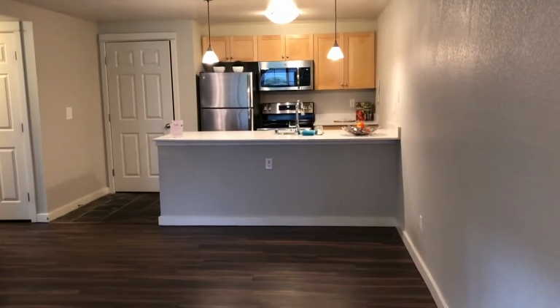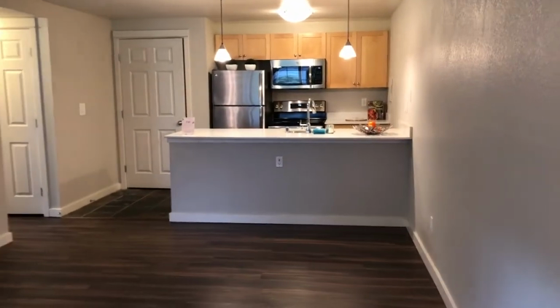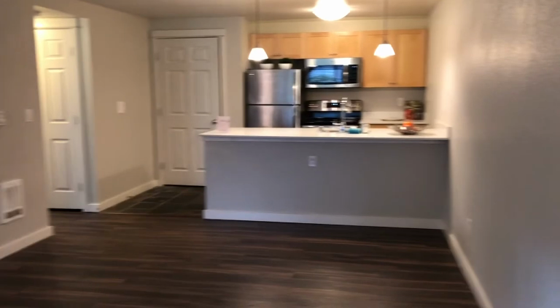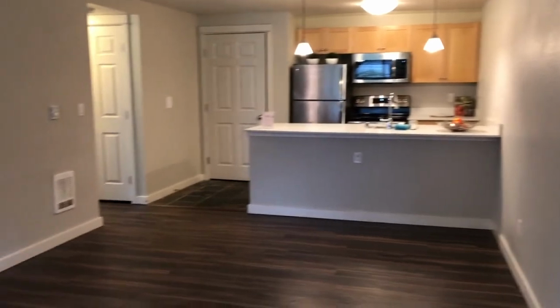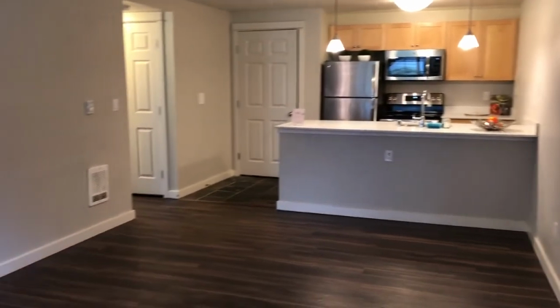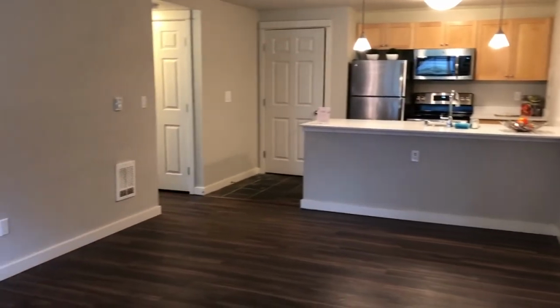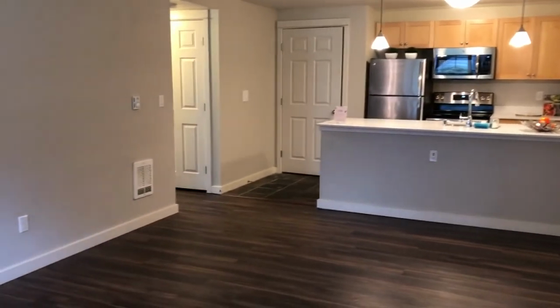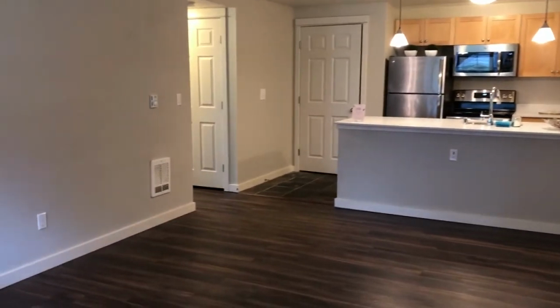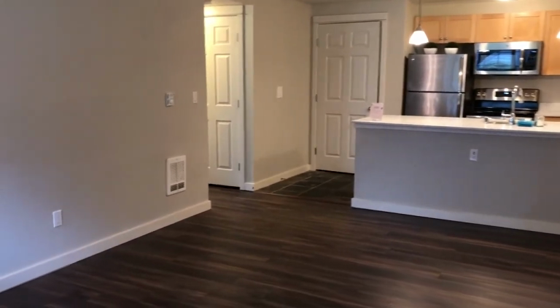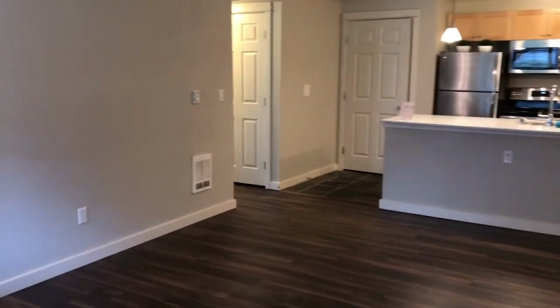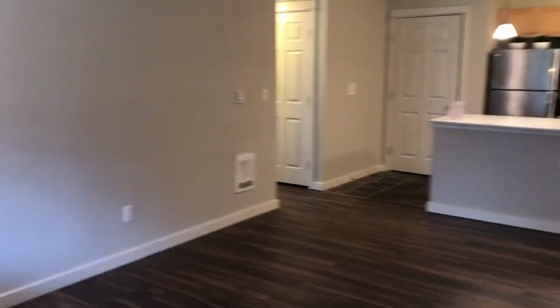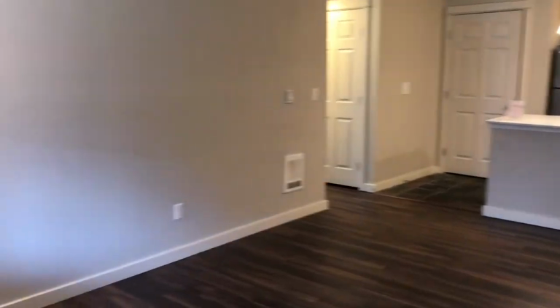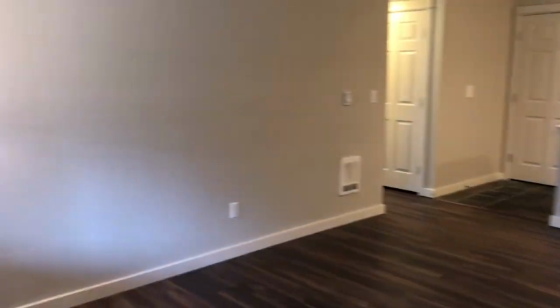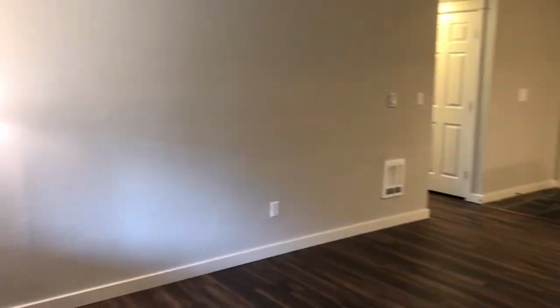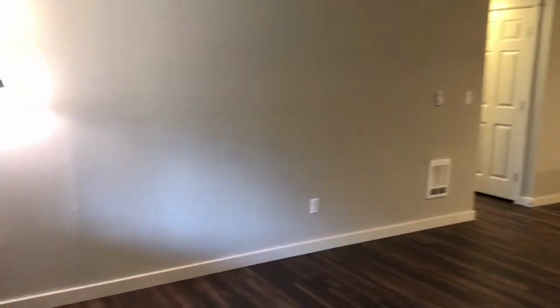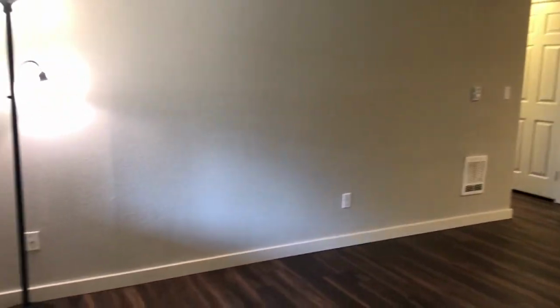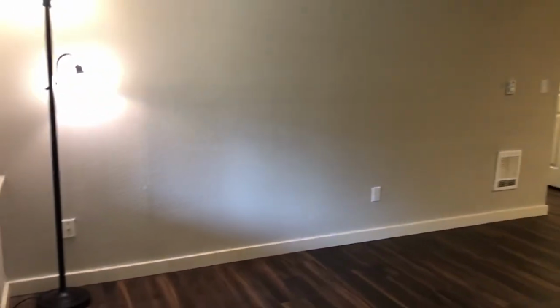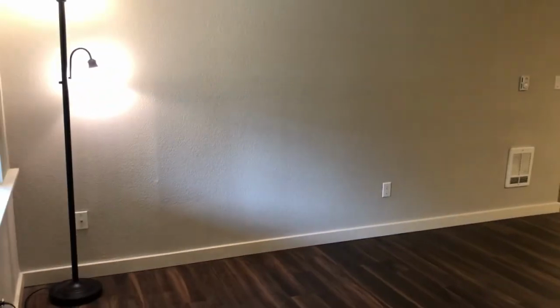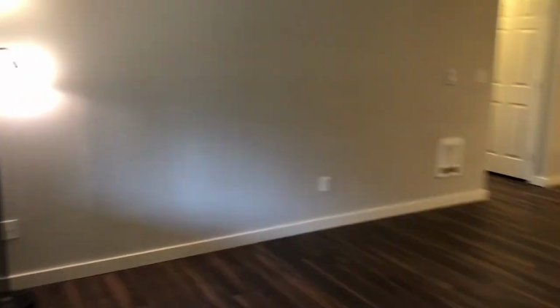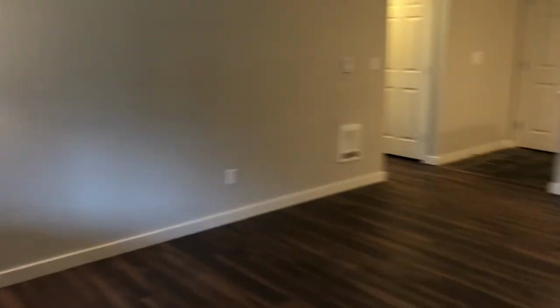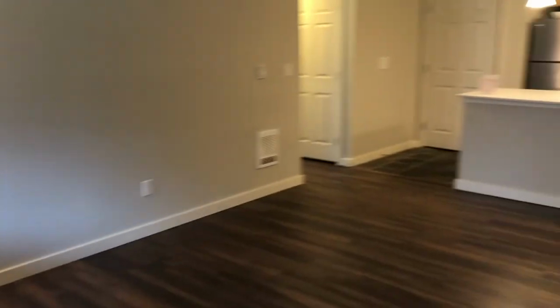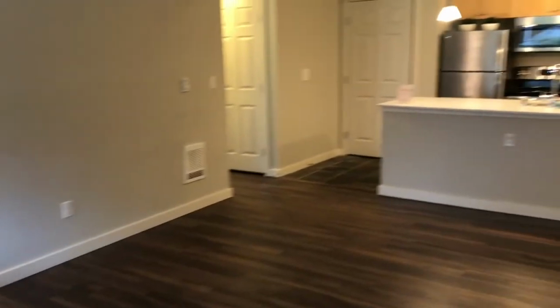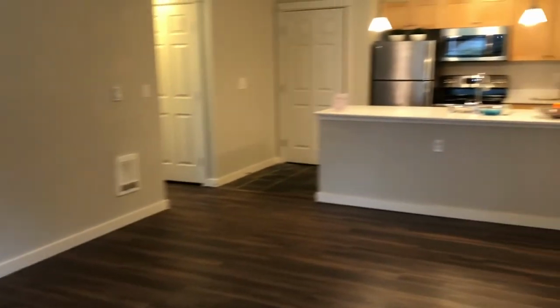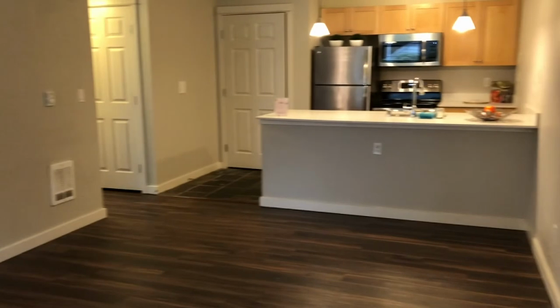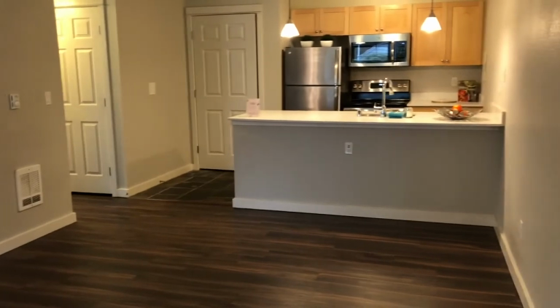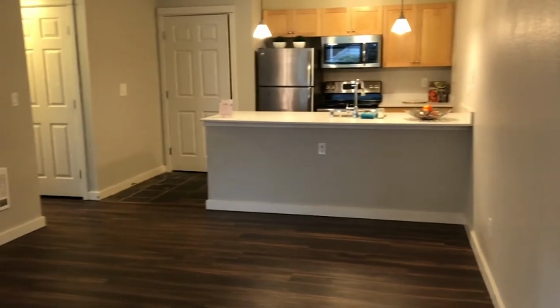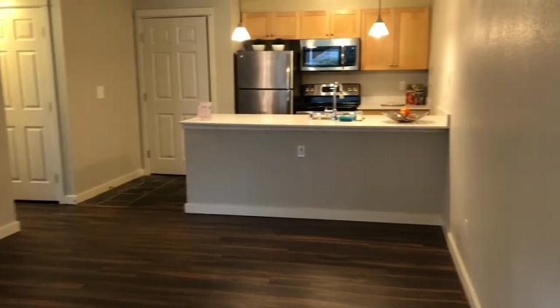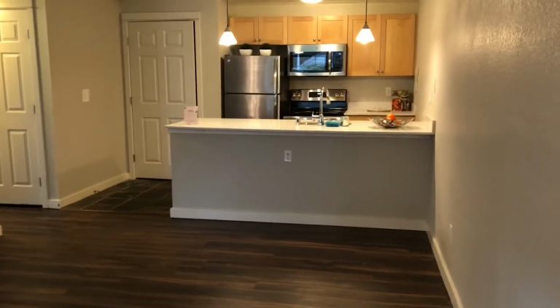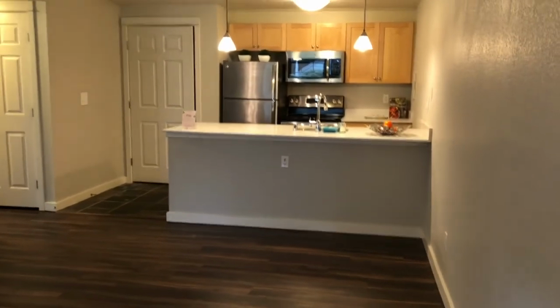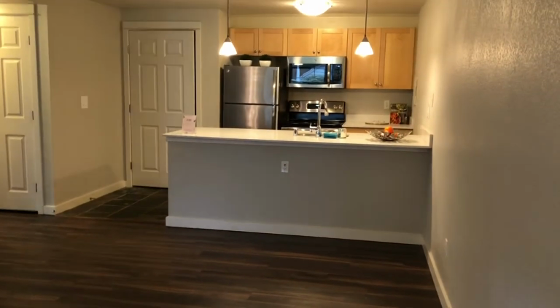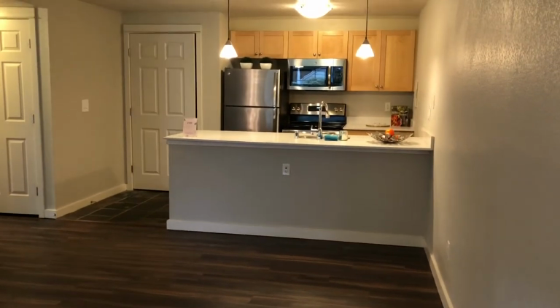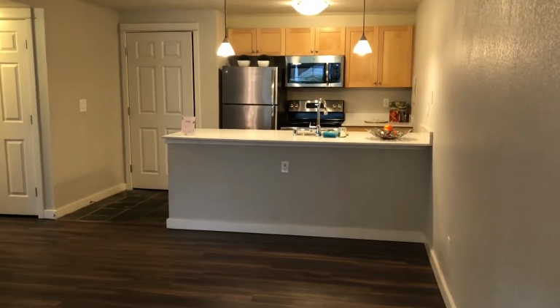And that is it. If you're interested in this home, please check us out online or you can call the office. Thank you.